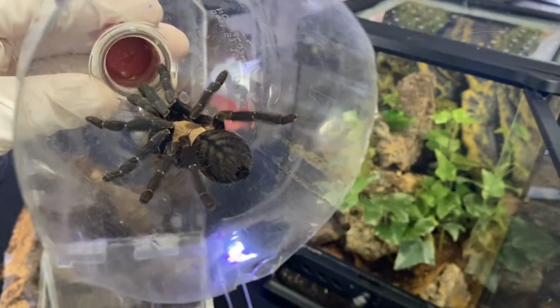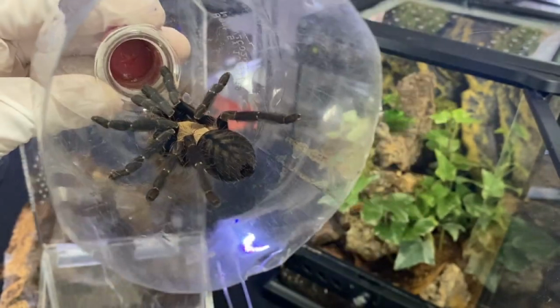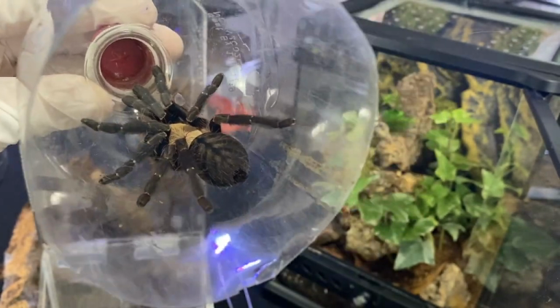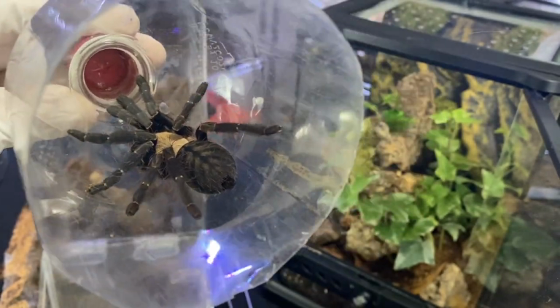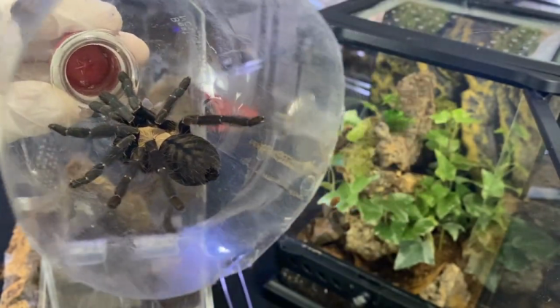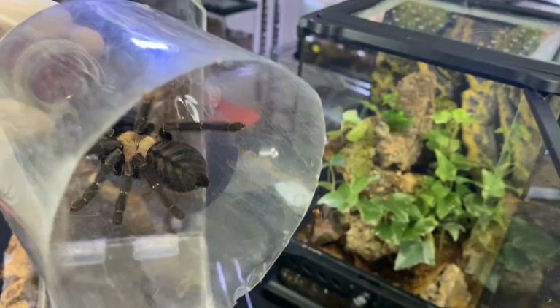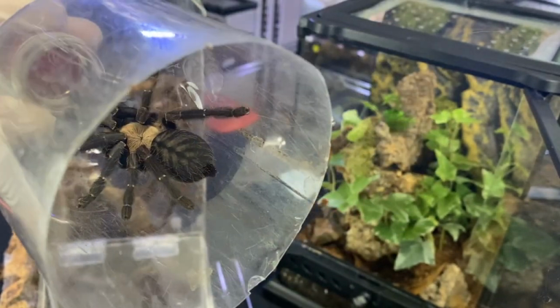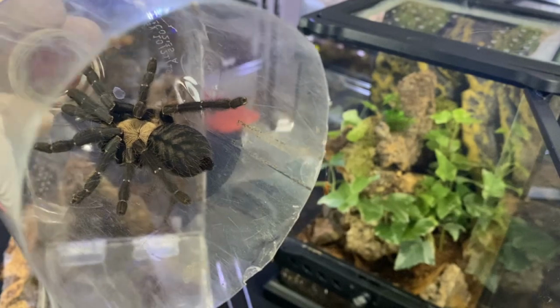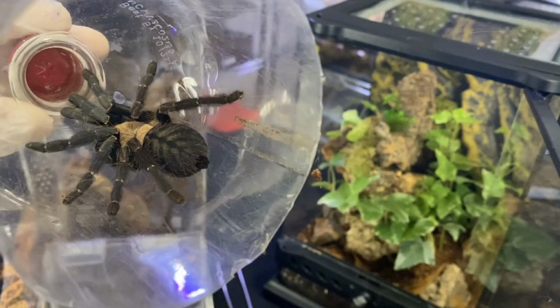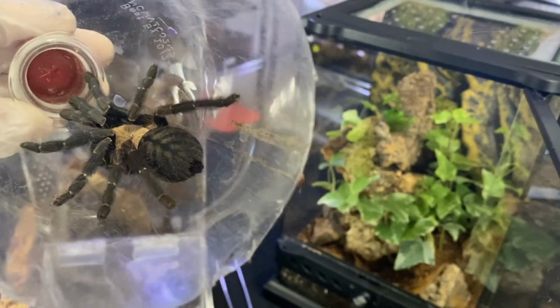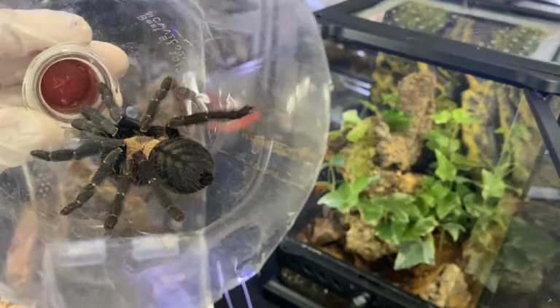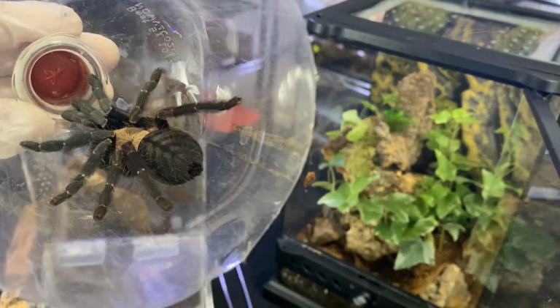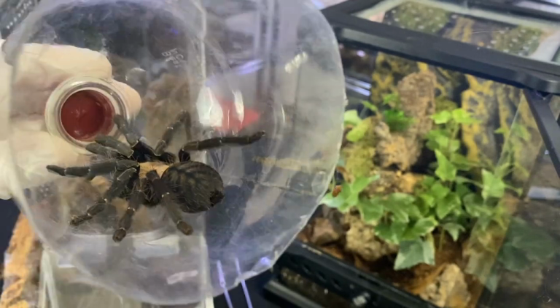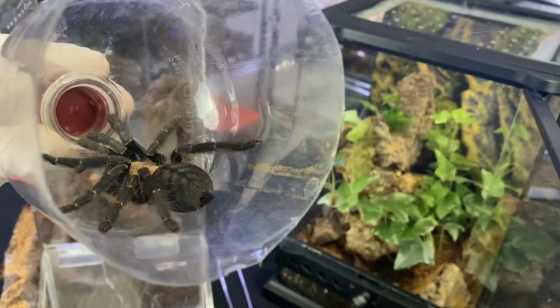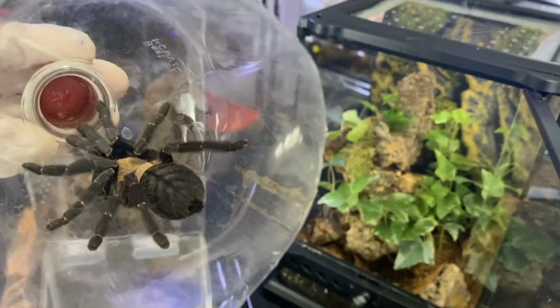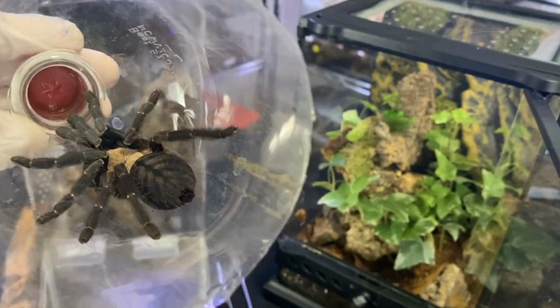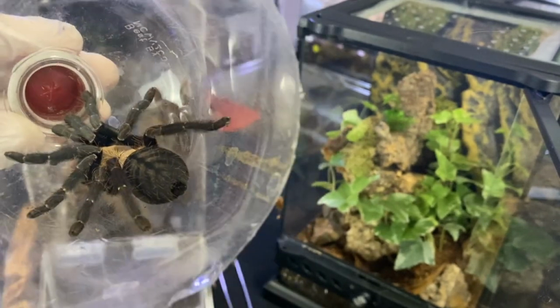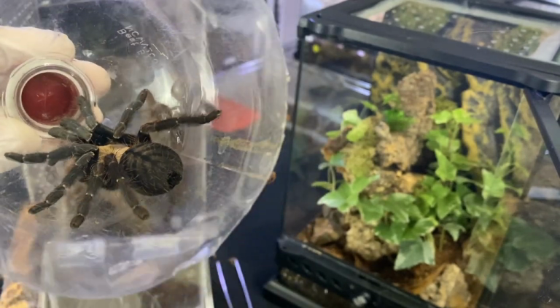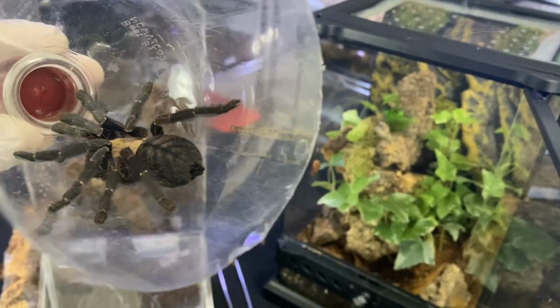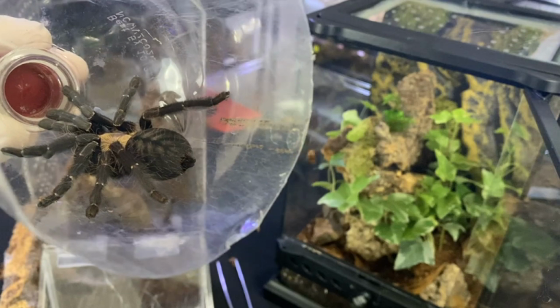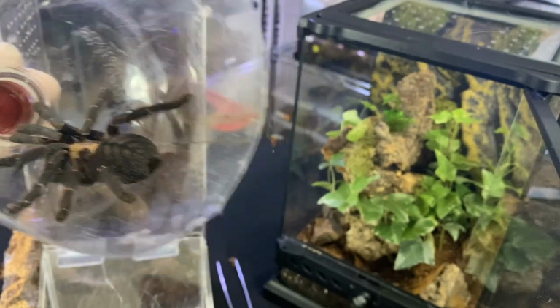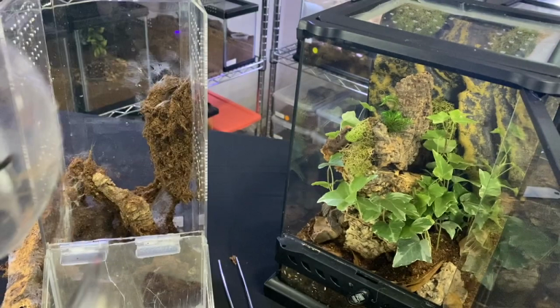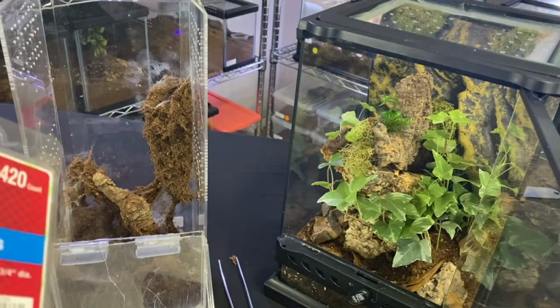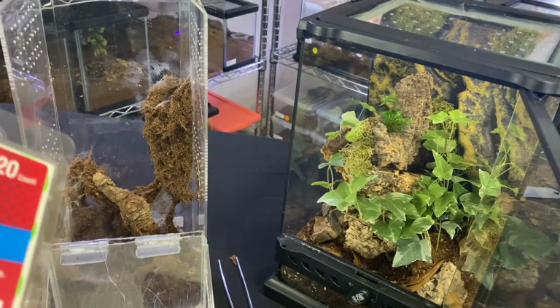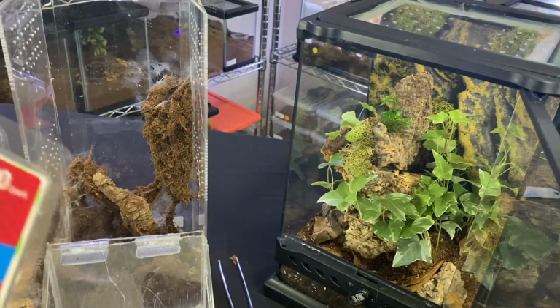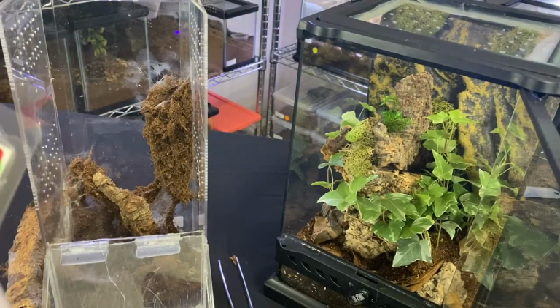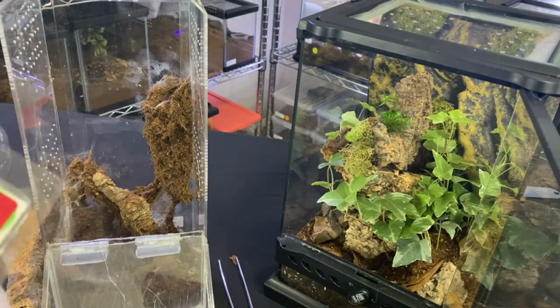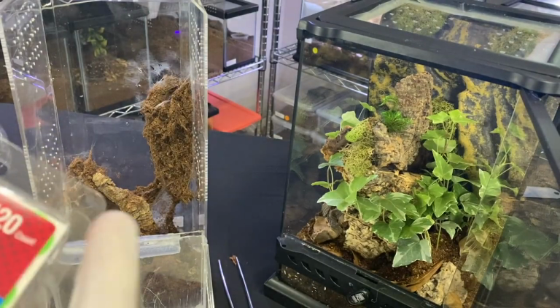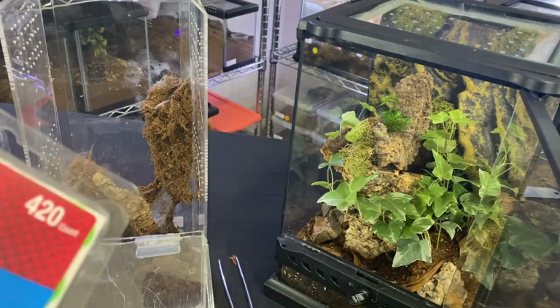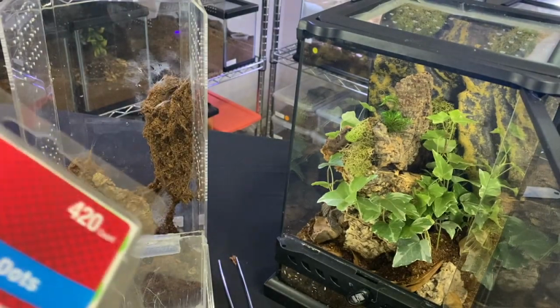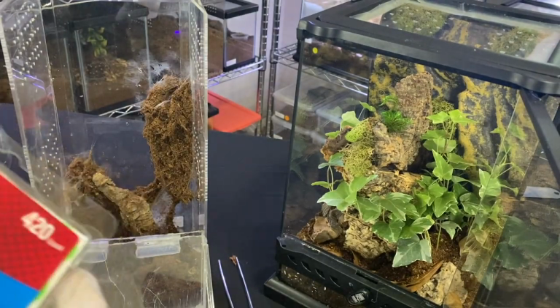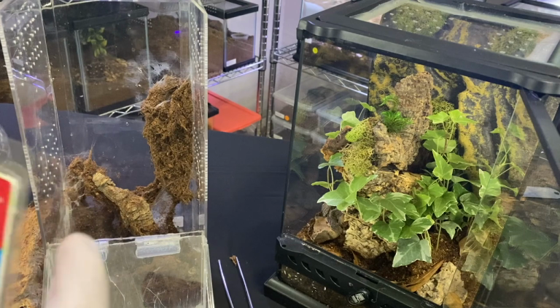She is absolutely gorgeous. Her abdomen is all striped like that — she will keep that color — and she's got that tan carapace. The lighting is not really doing her justice, but she is purpley-toned. Very pretty.